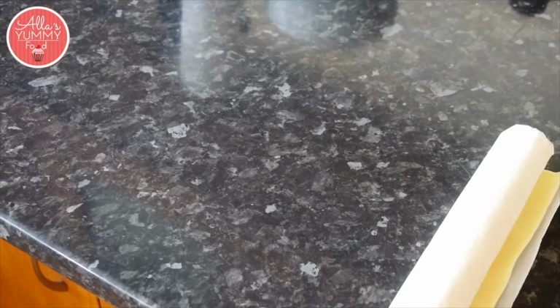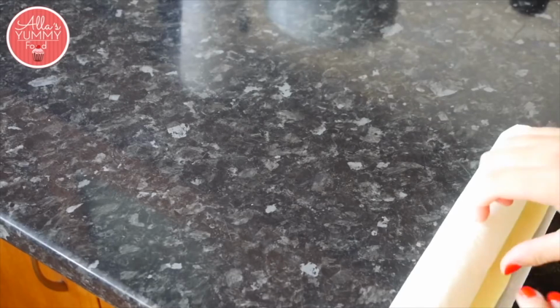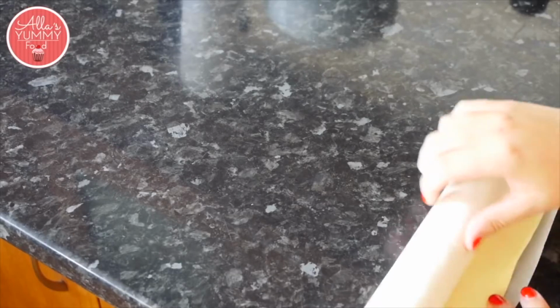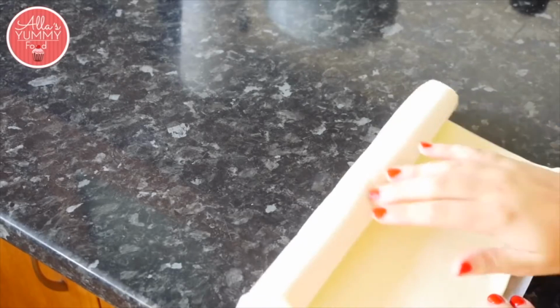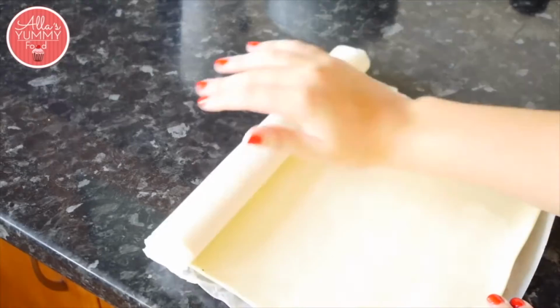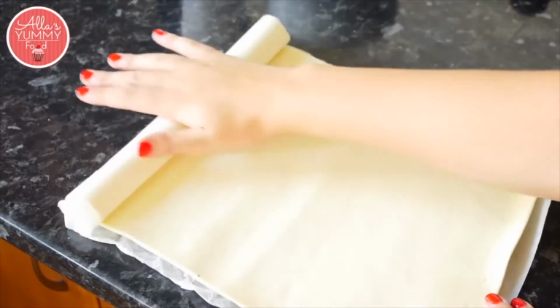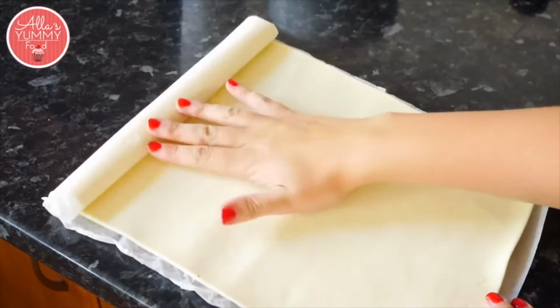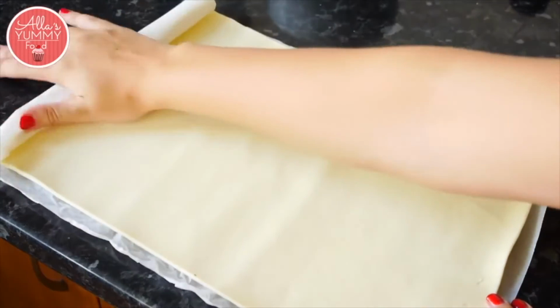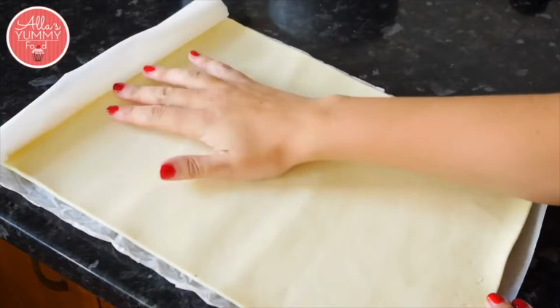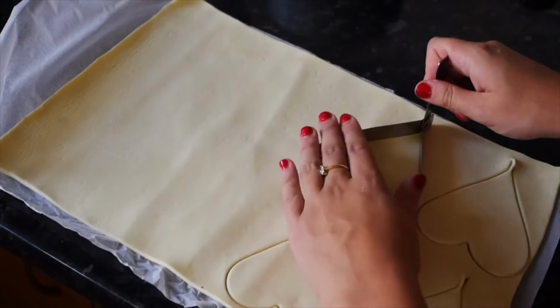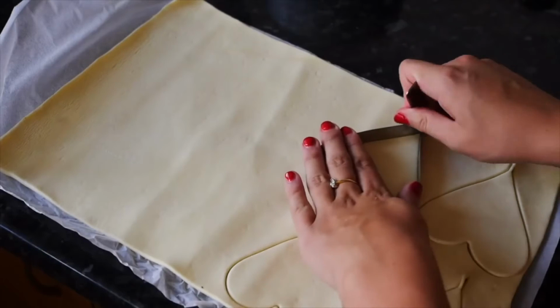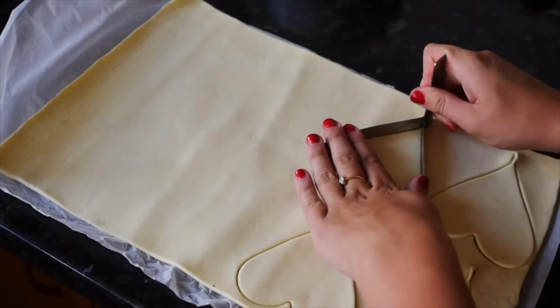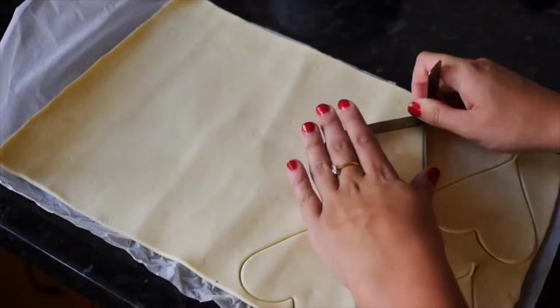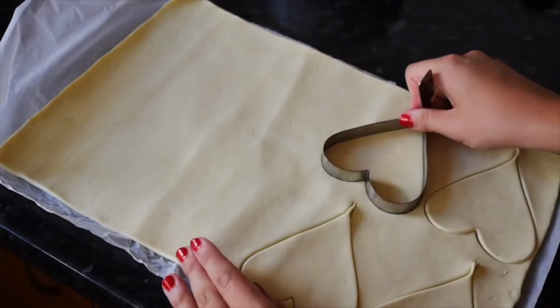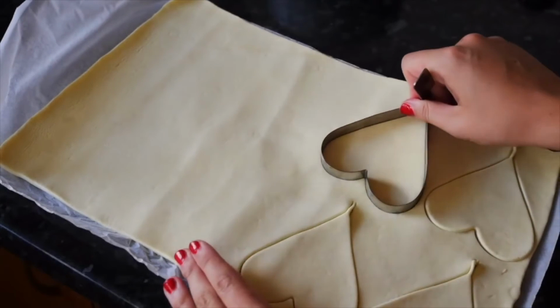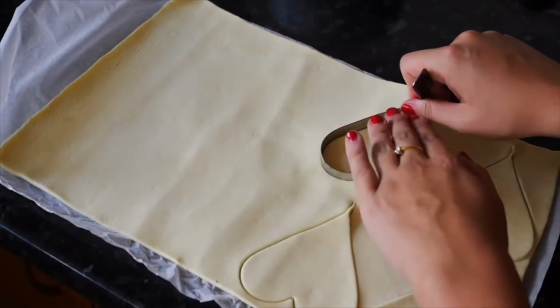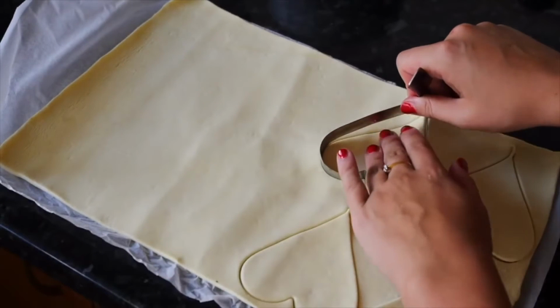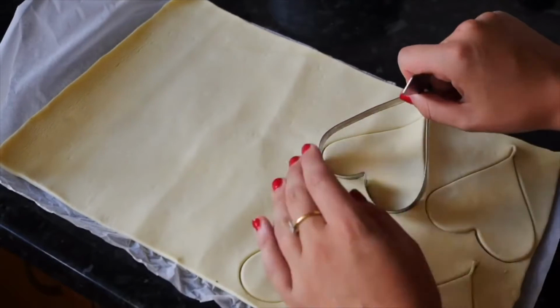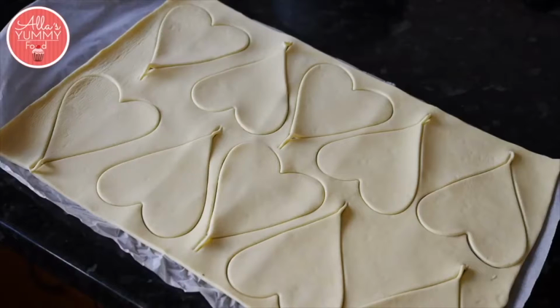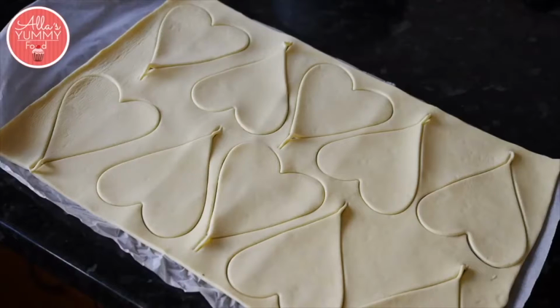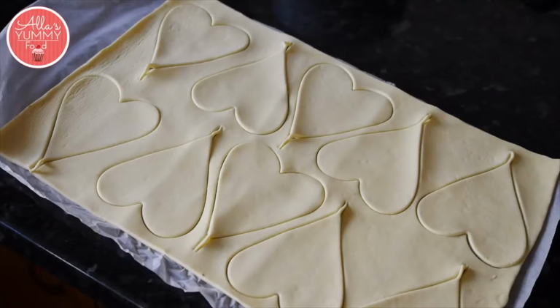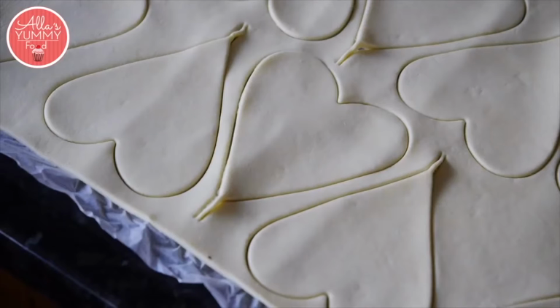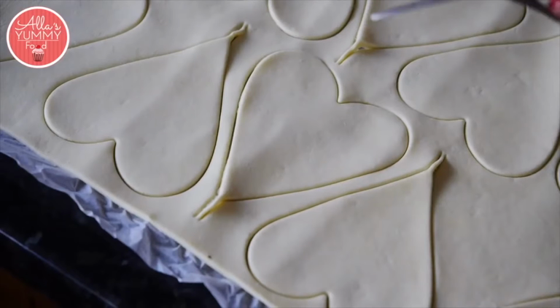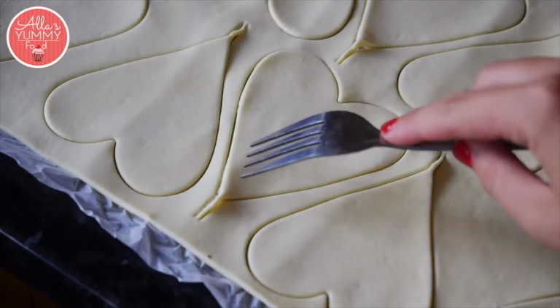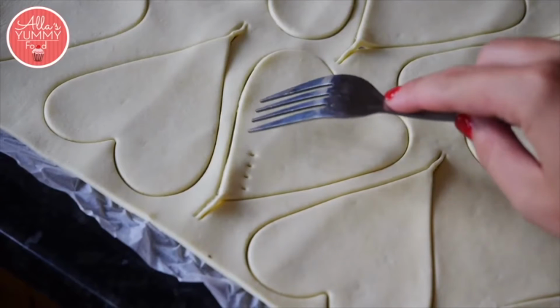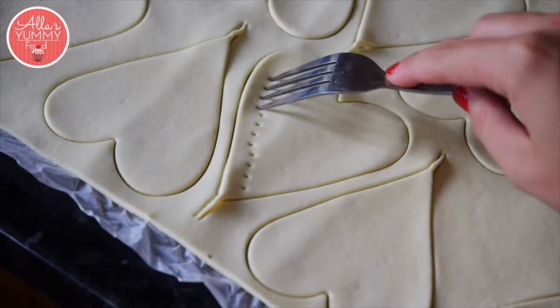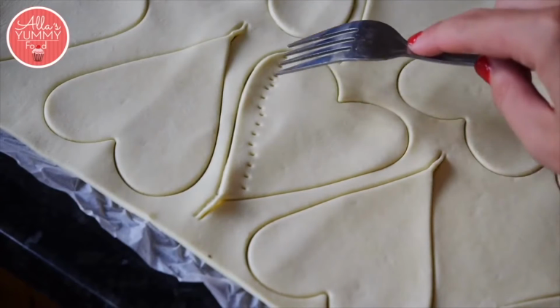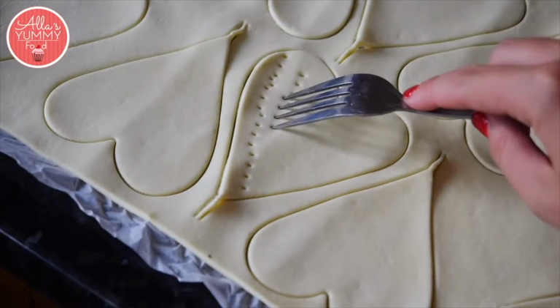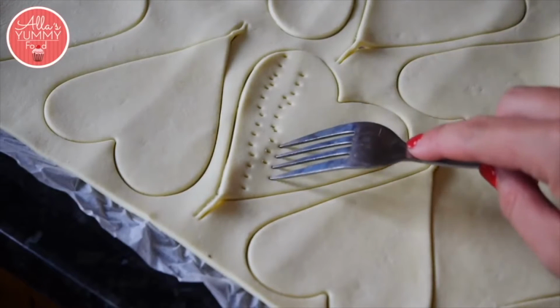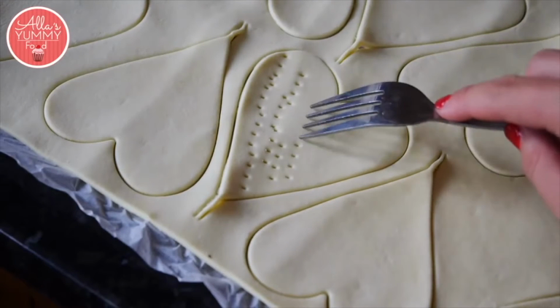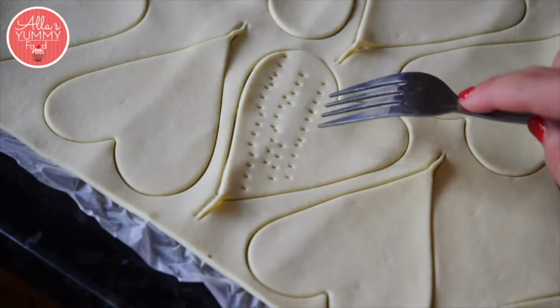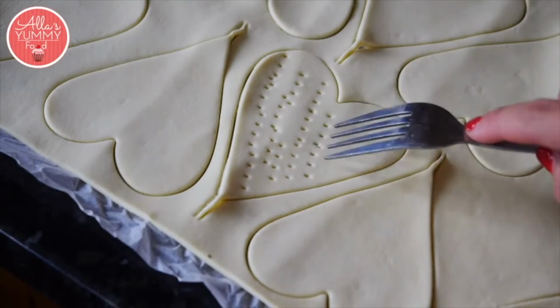Roll out your sheet of puff pastry and cut out as many hearts as you can. Prick each heart with a fork — this is to make sure they don't rise too much.